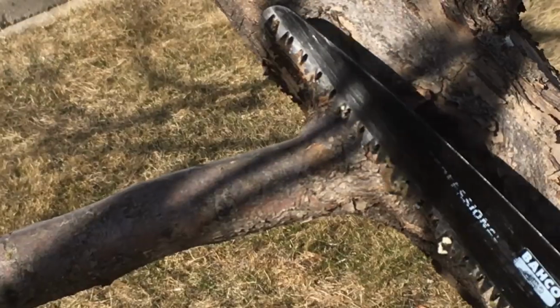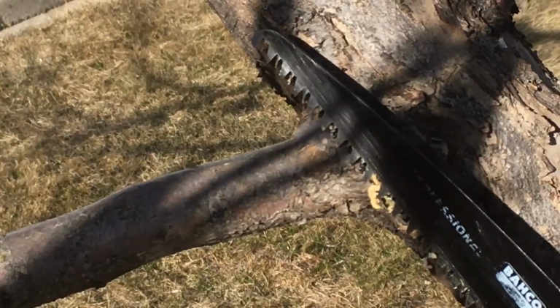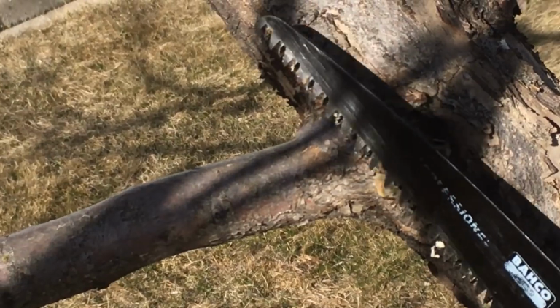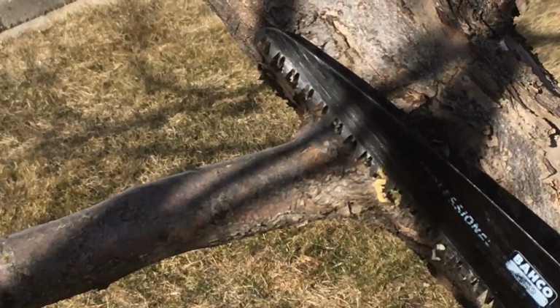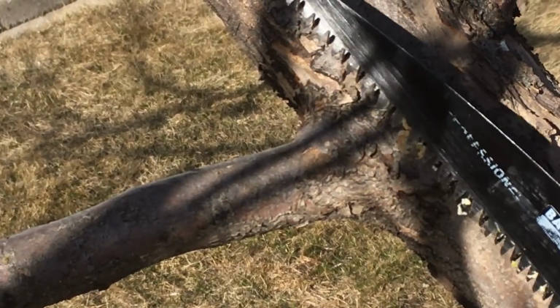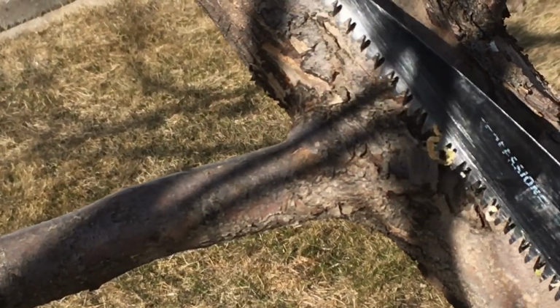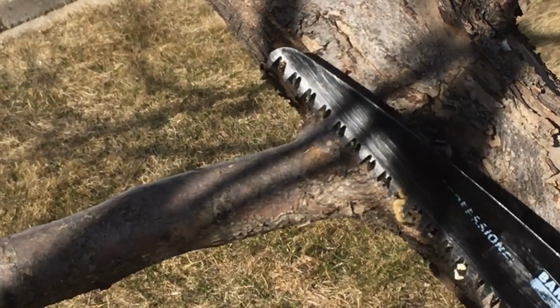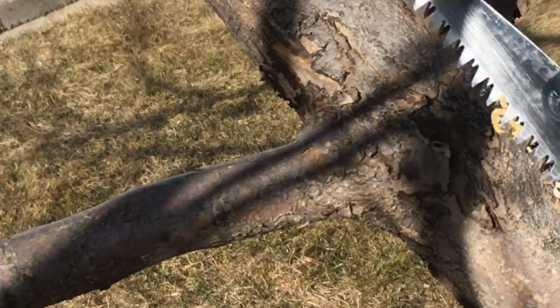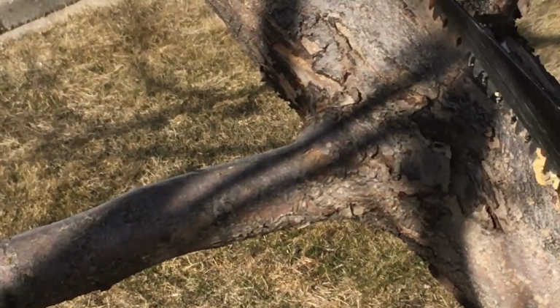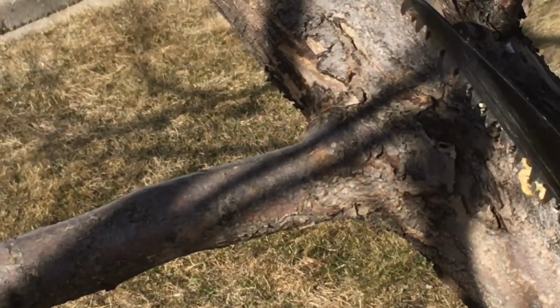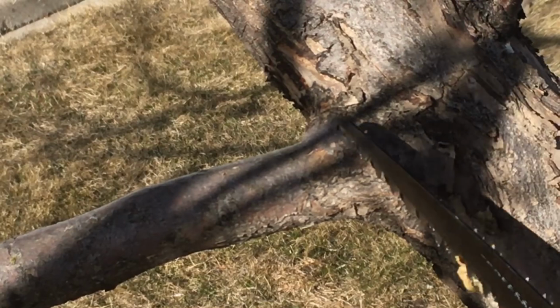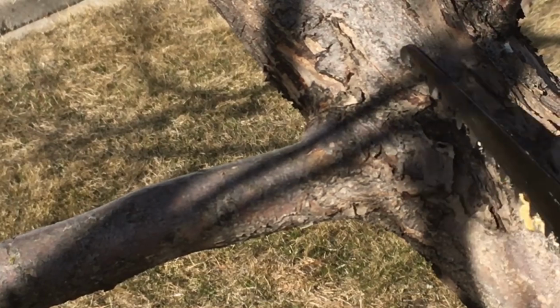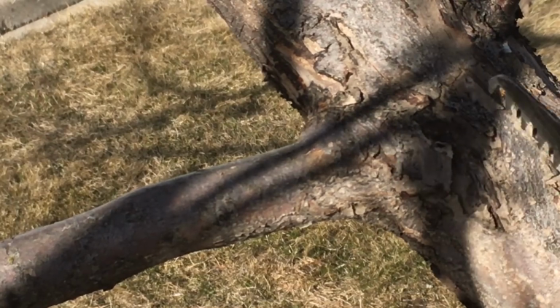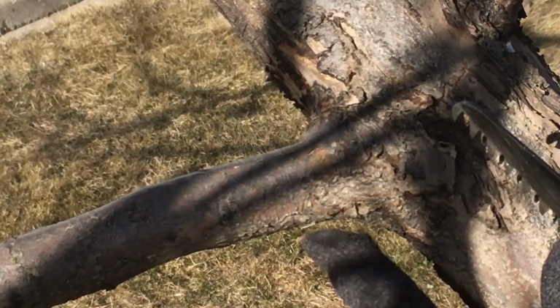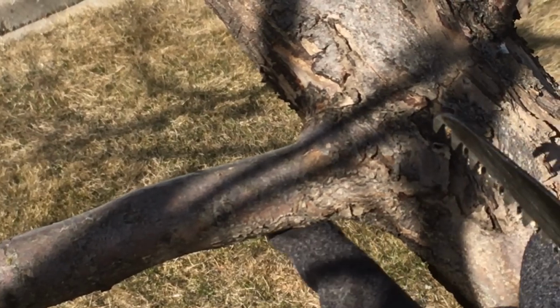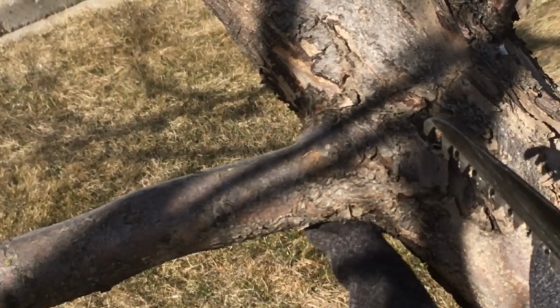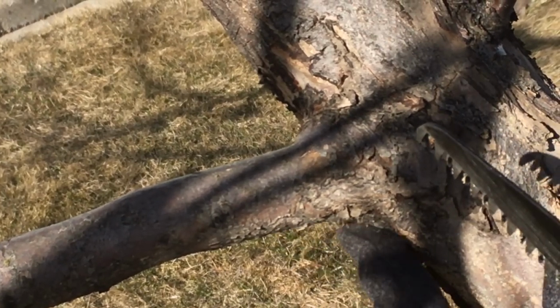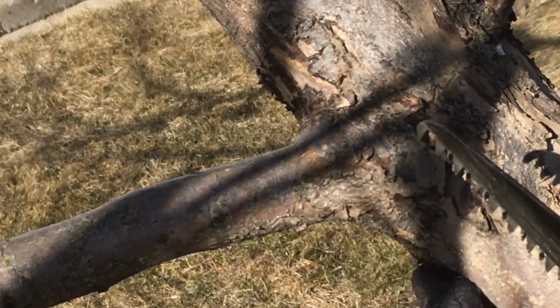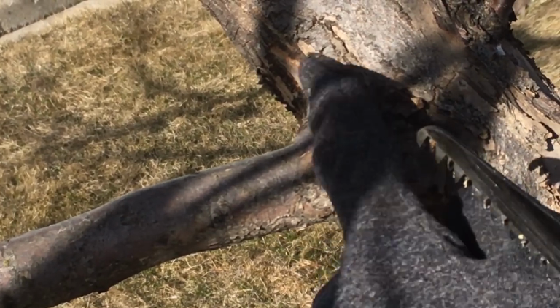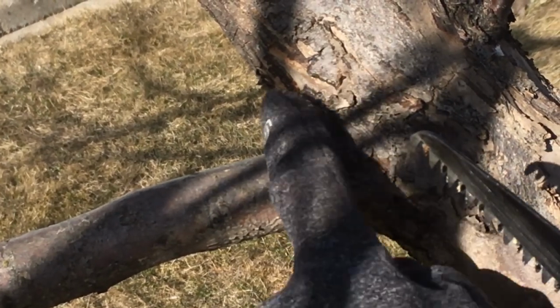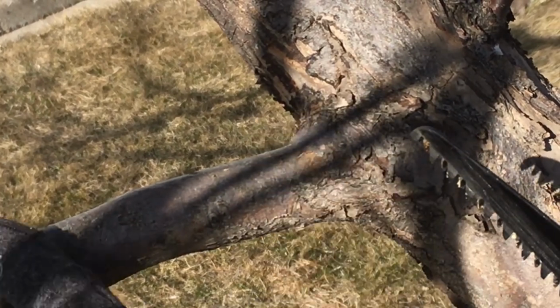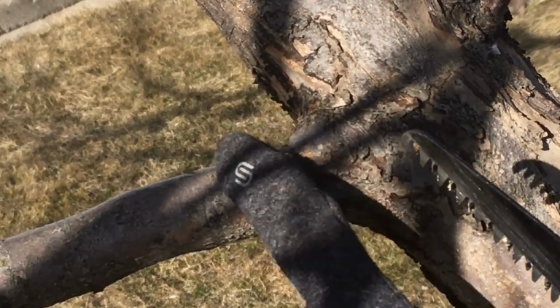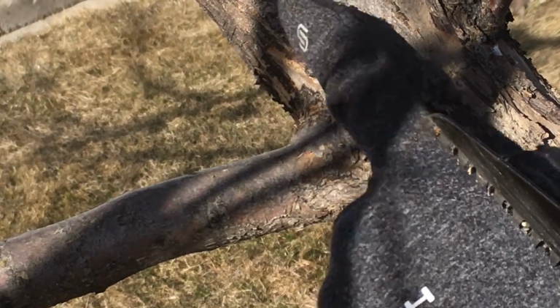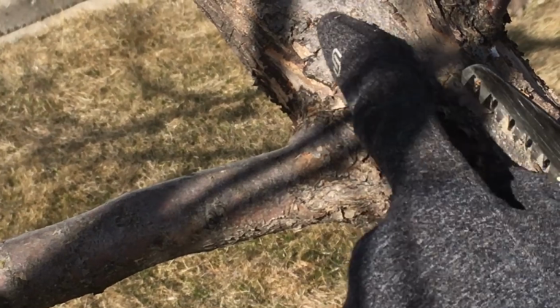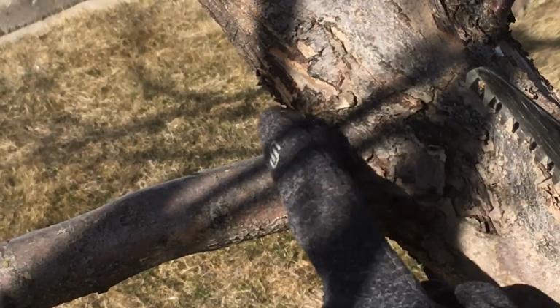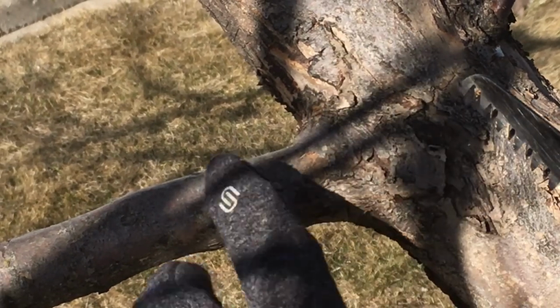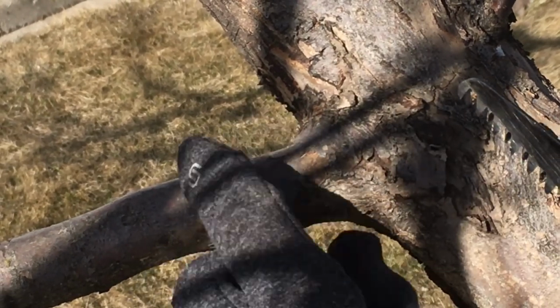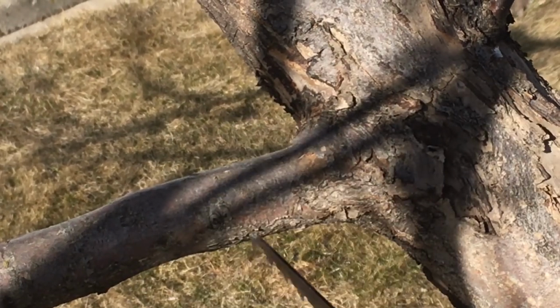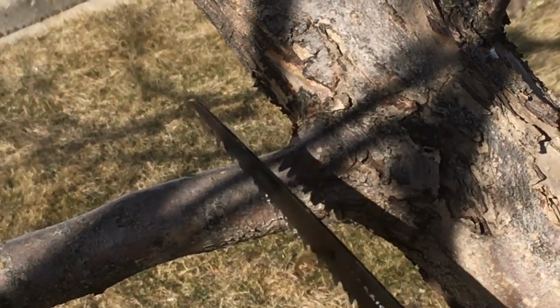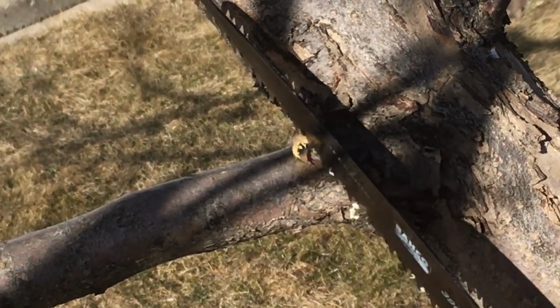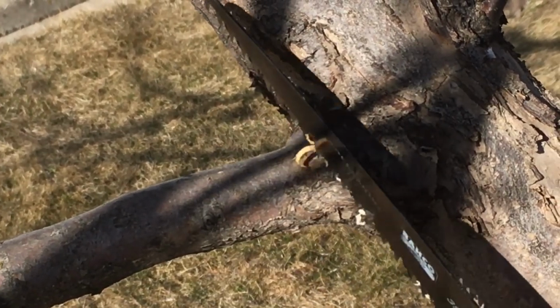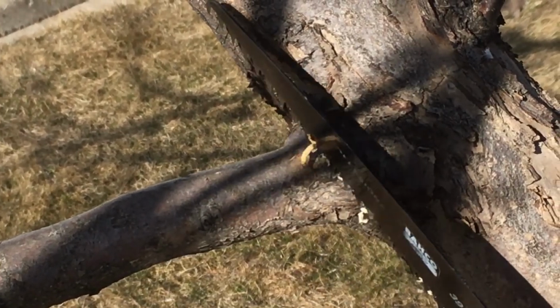I'm going to start right over here. This is the area that I'll be cutting on this branch, and I want you to notice that there's a branch collar. The branch kind of curves out, kind of like a funnel shape where it comes down and then becomes narrow. That's where you want to cut.